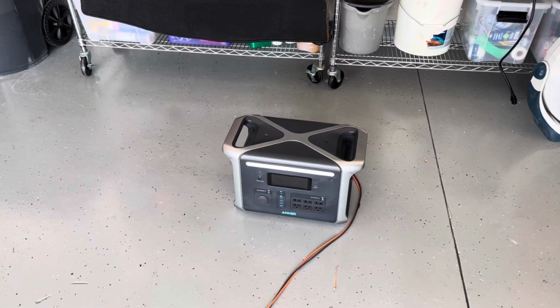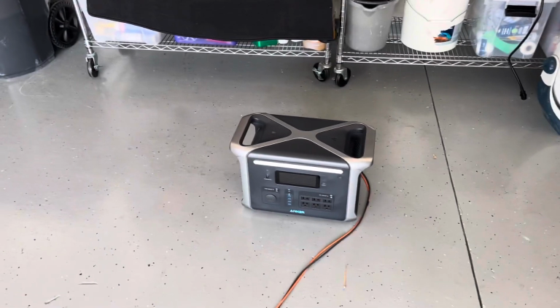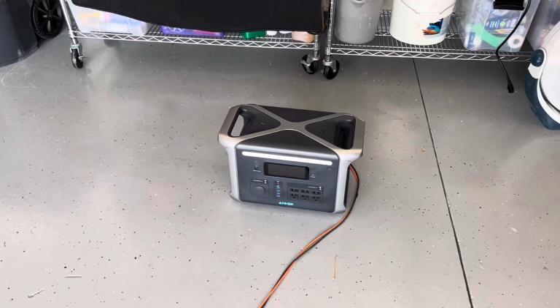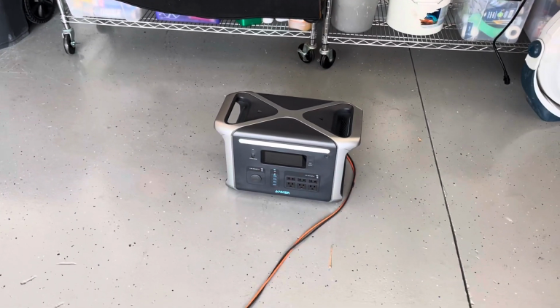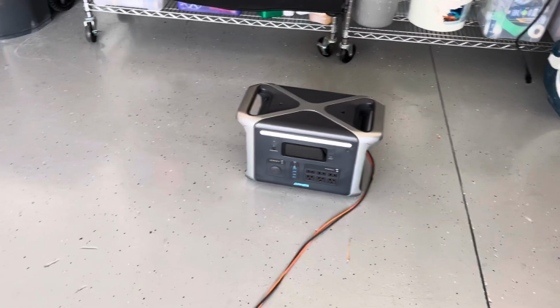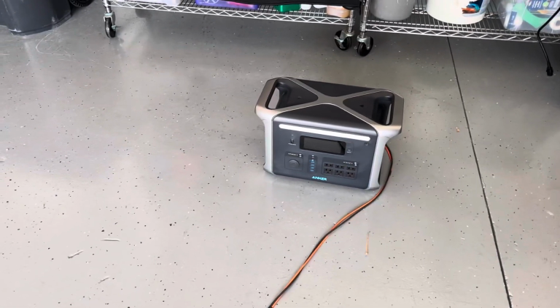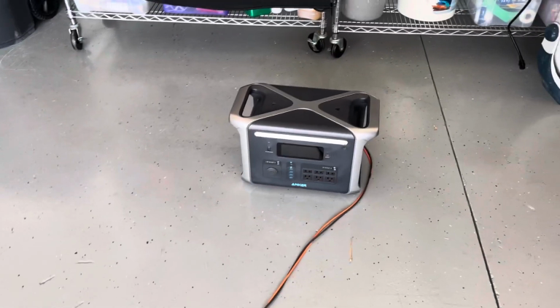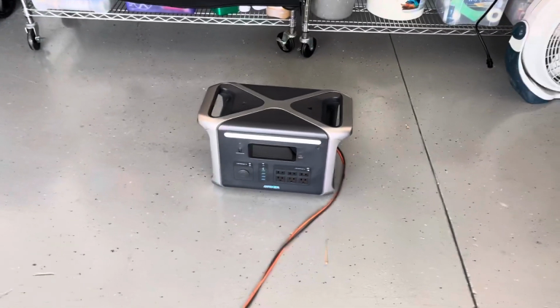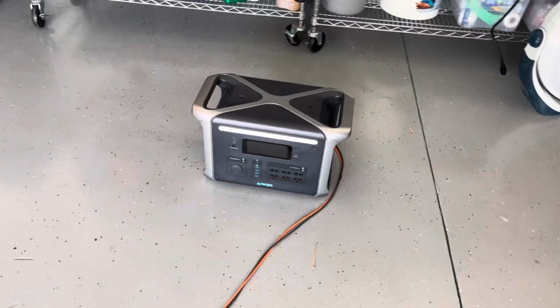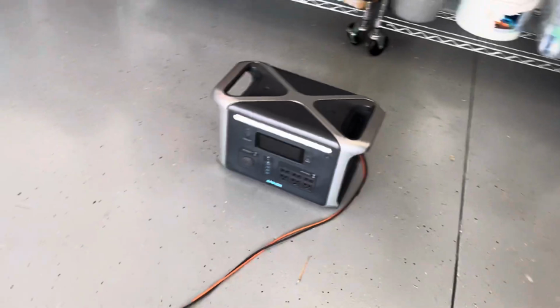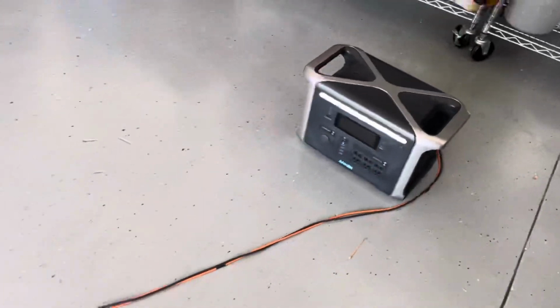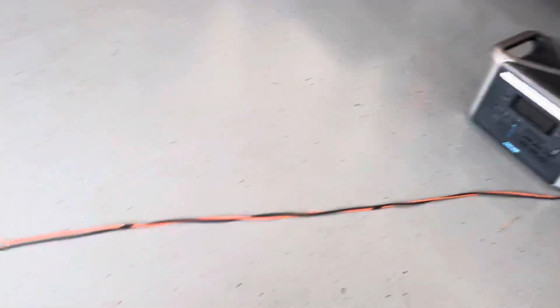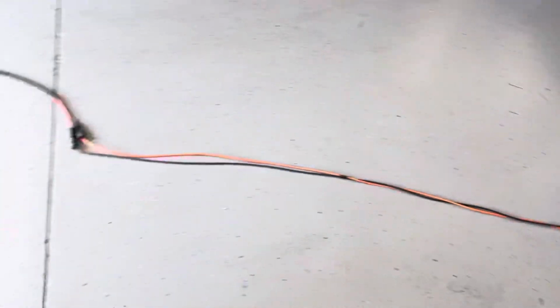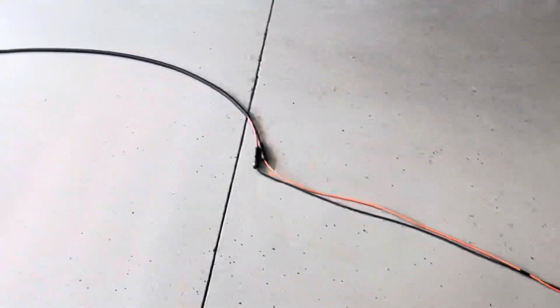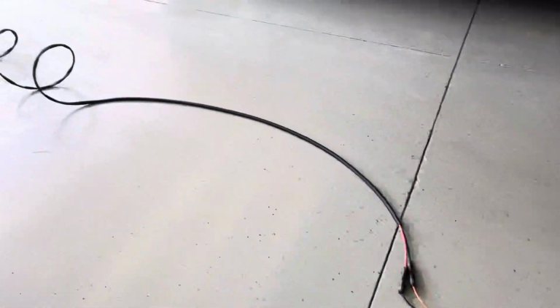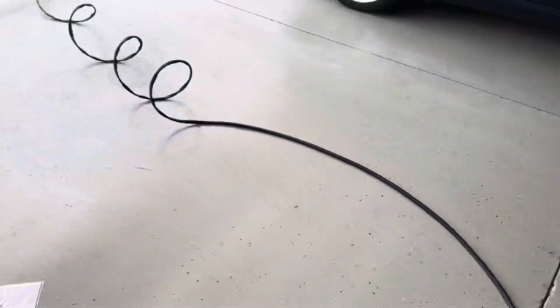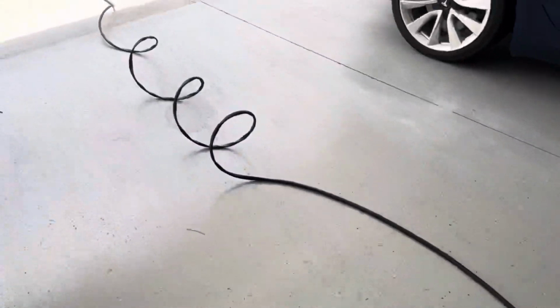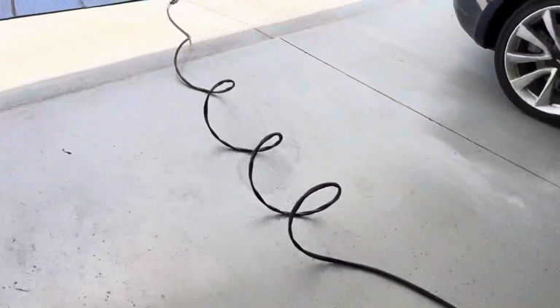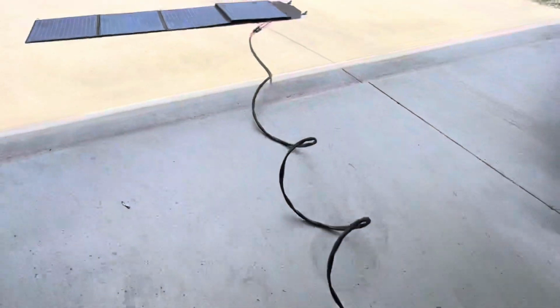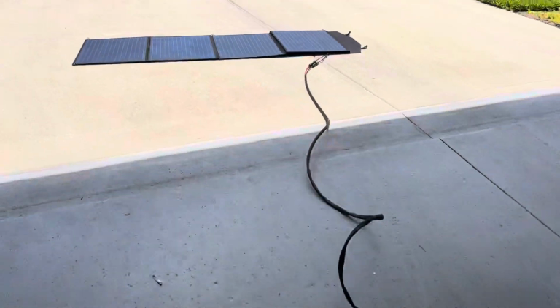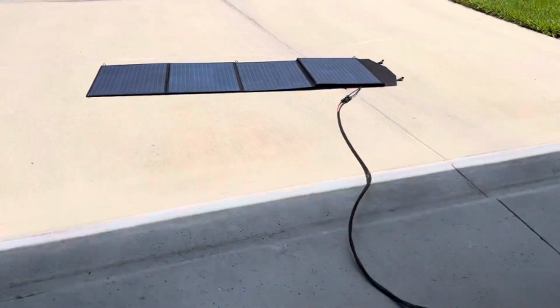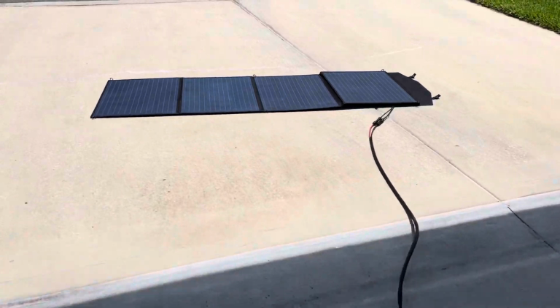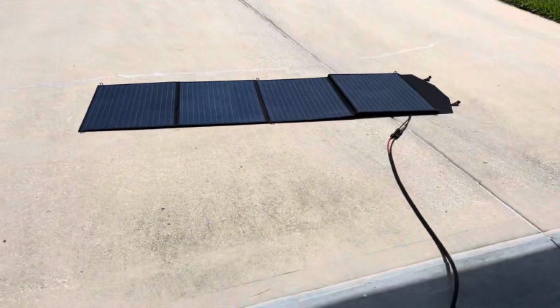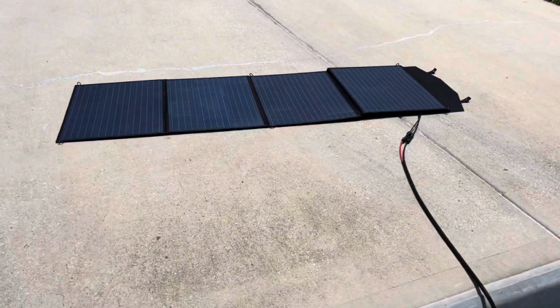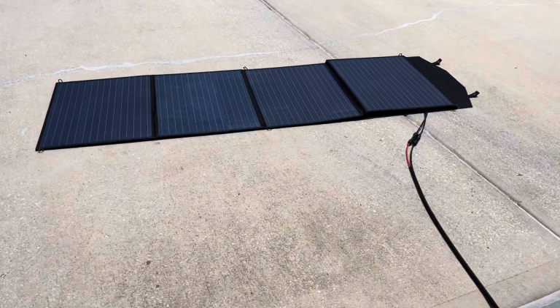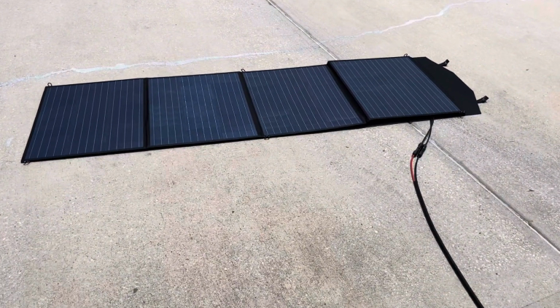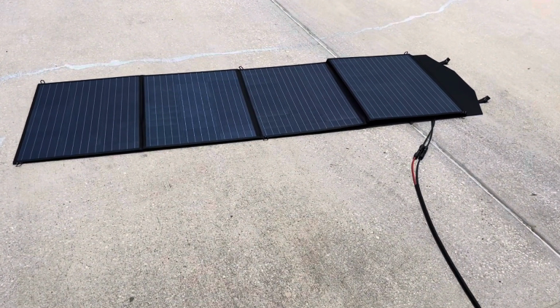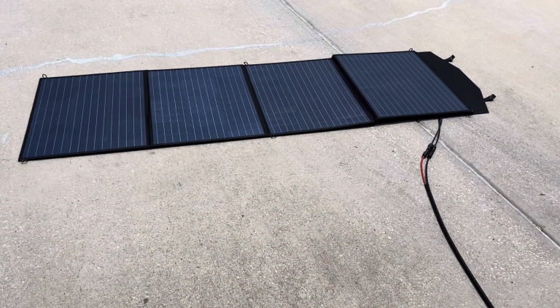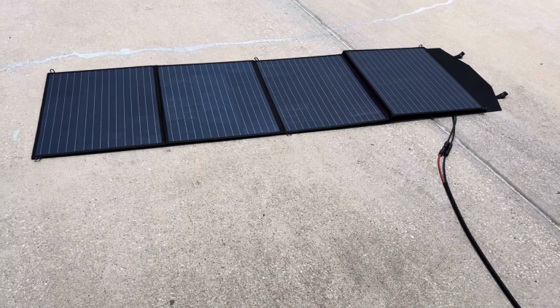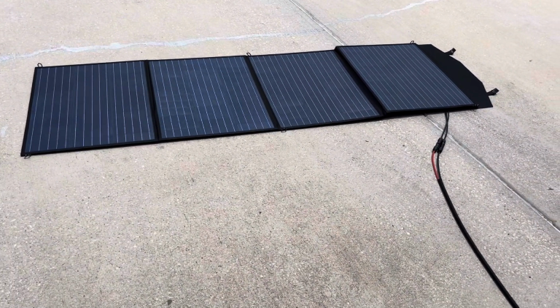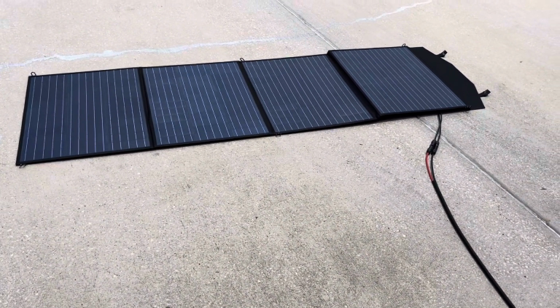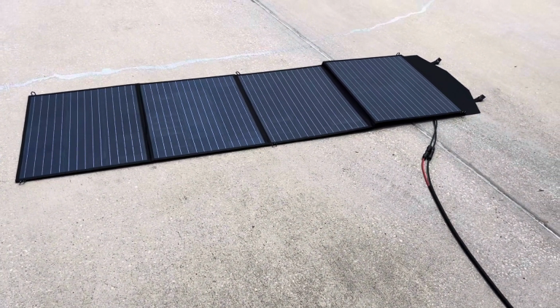I just got my Anker 757 — just came in. Haven't seen too many videos about solar charging it, so I got a 200-watt folding solar panel here in Florida.